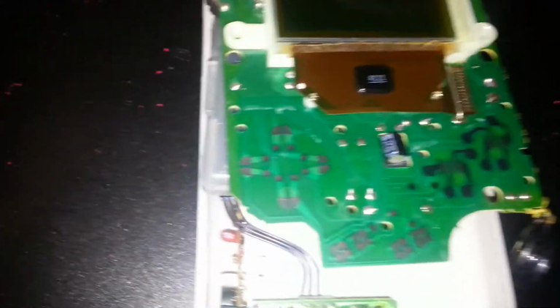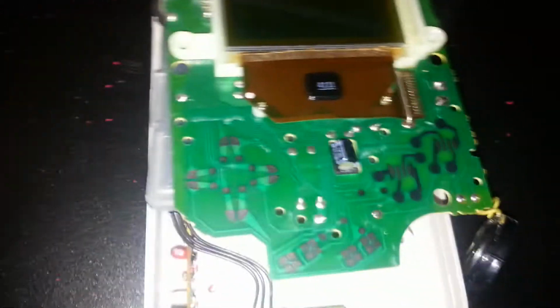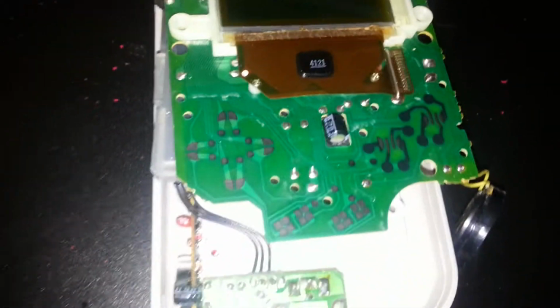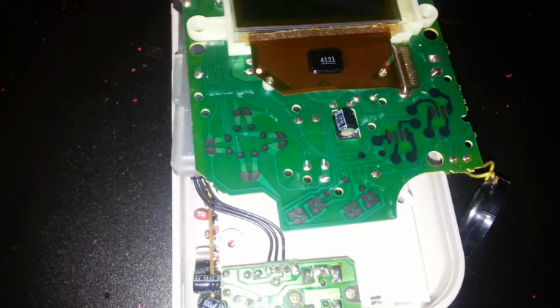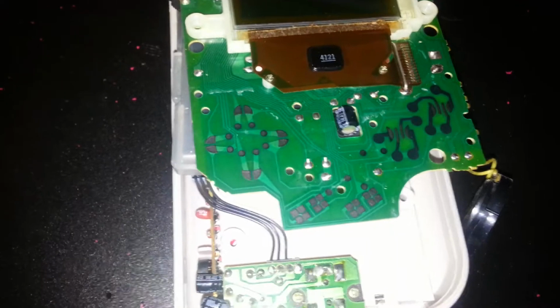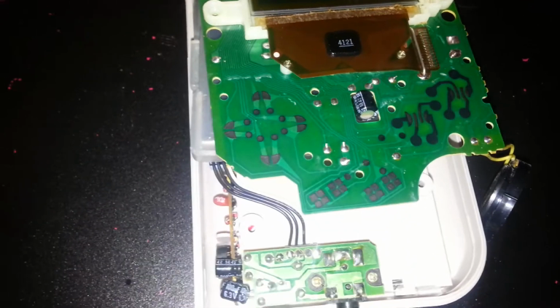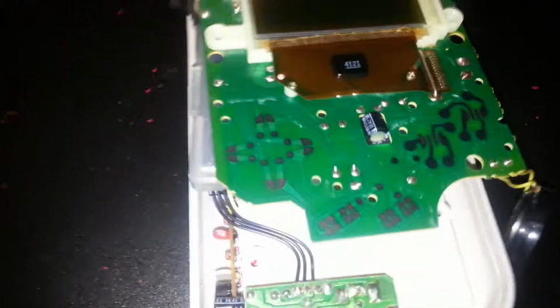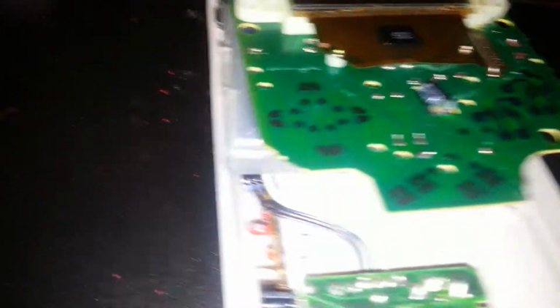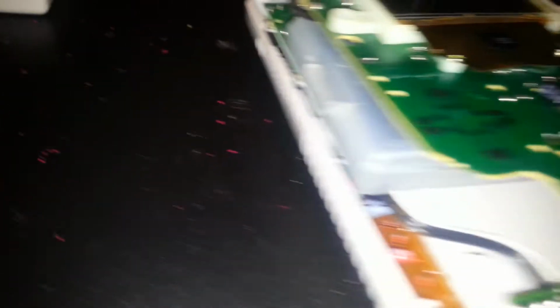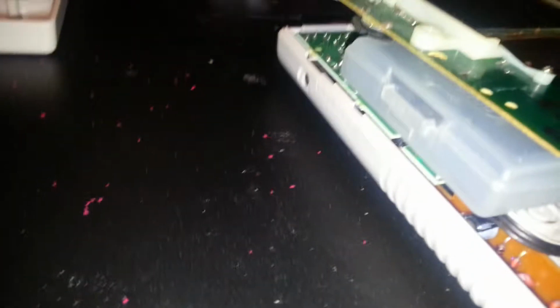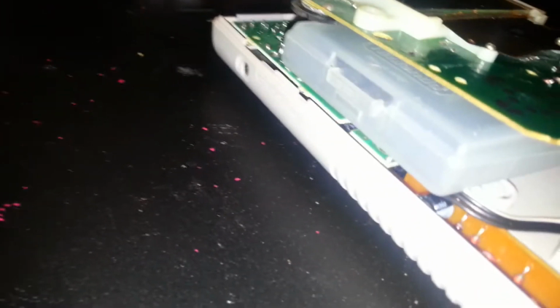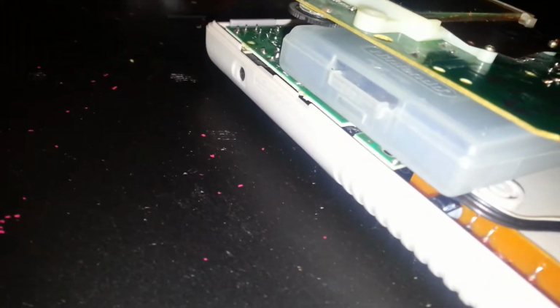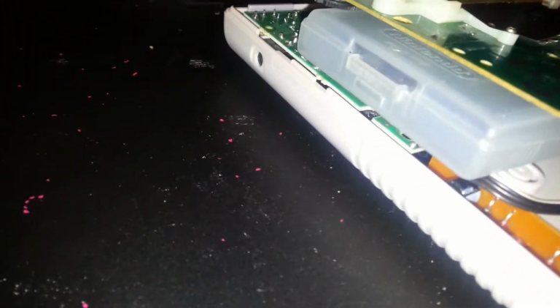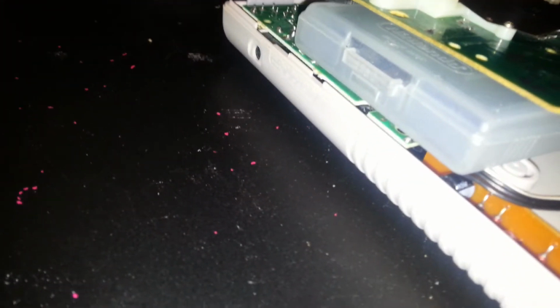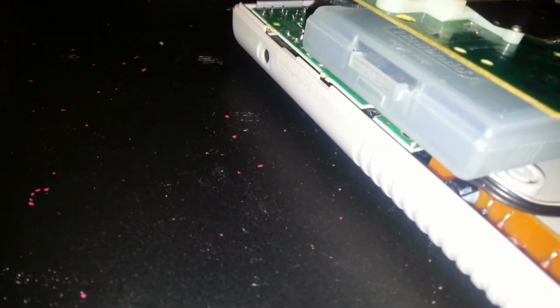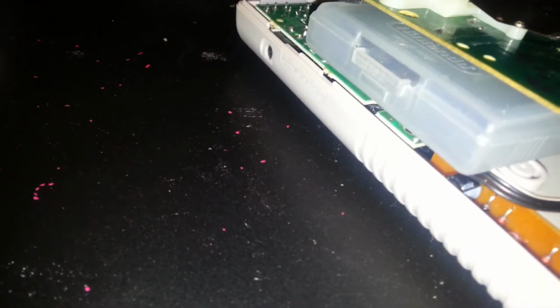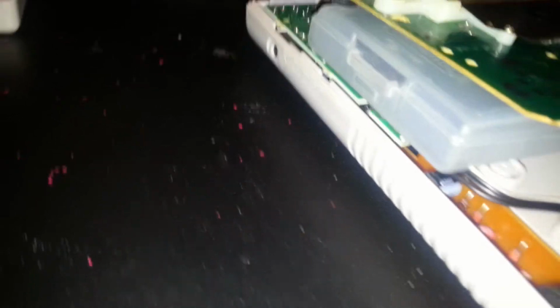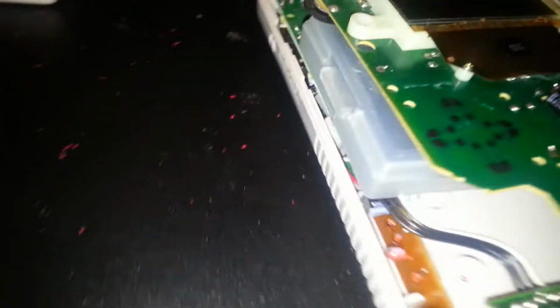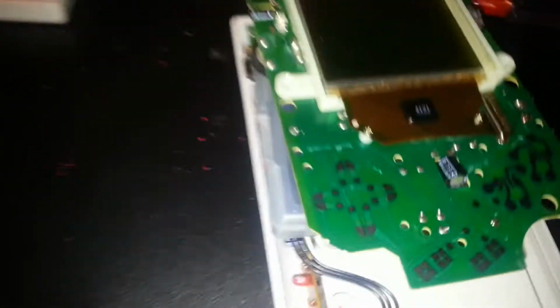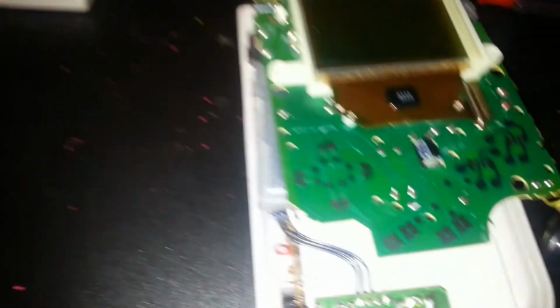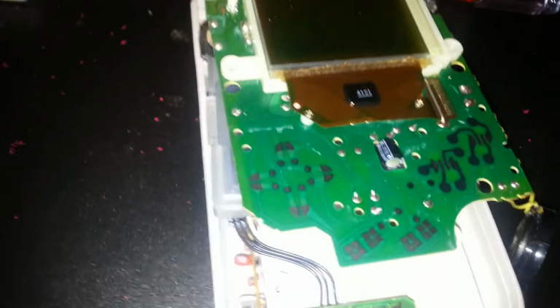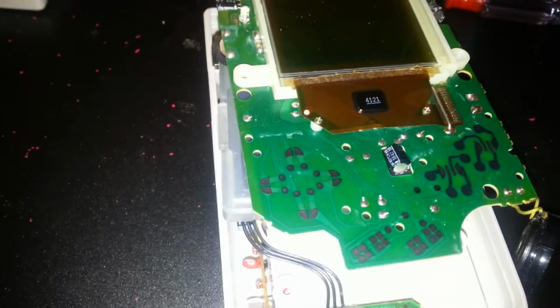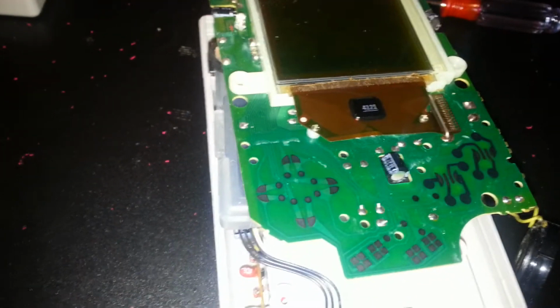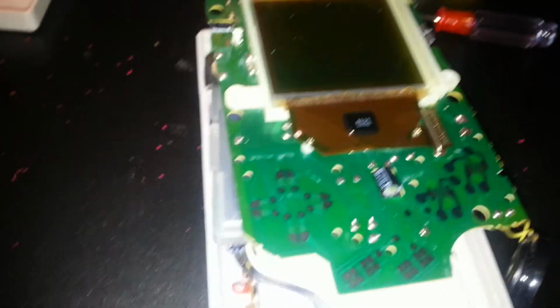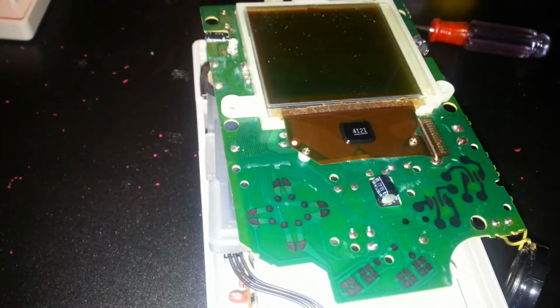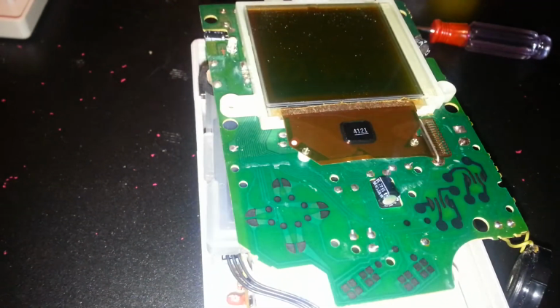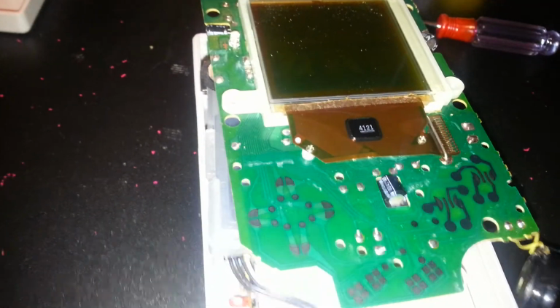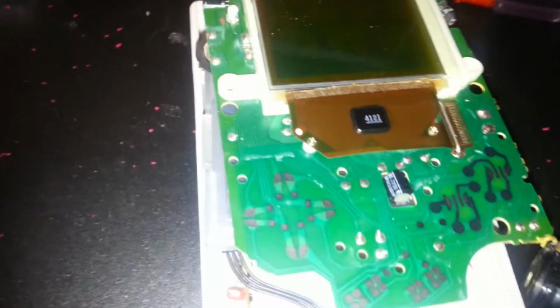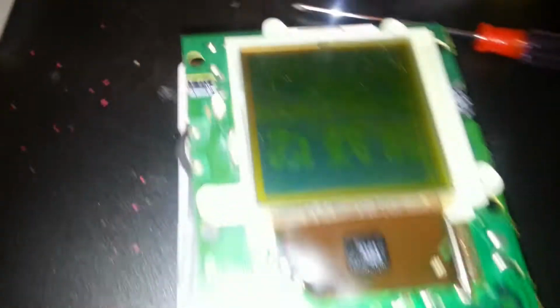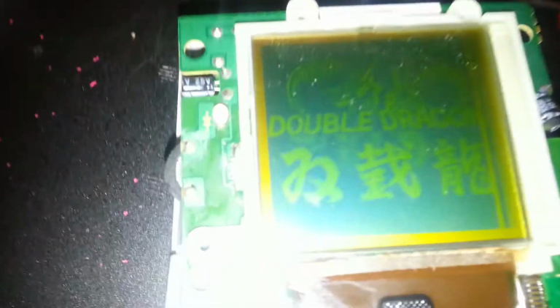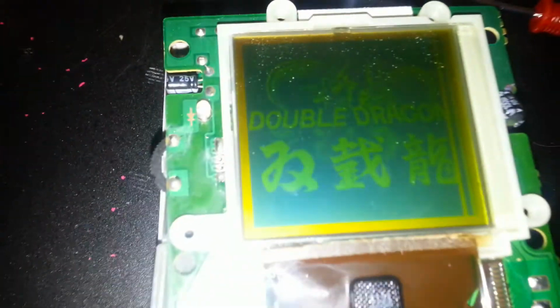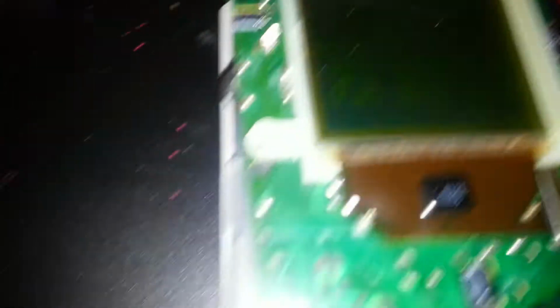As you can see, I already have it taken apart, and I have the boards separated by a Game Boy game case so nothing touches together and shorts anything out, since I have it running right now off of batteries.